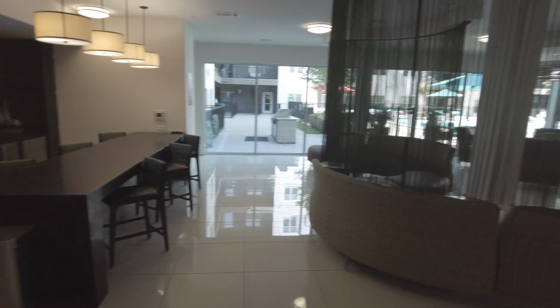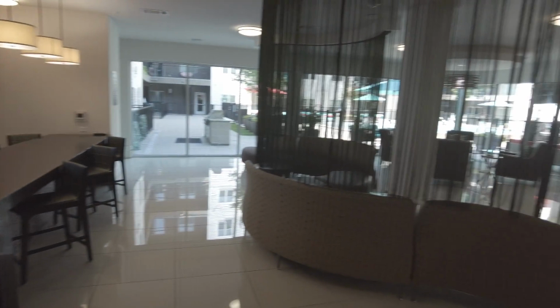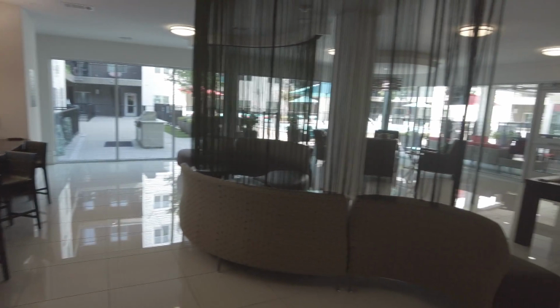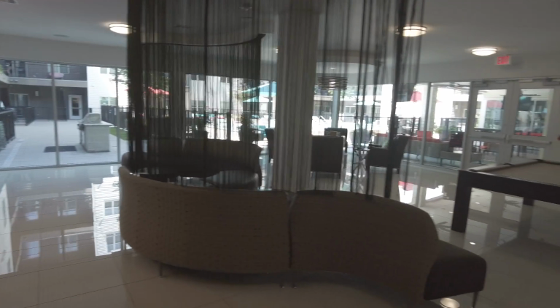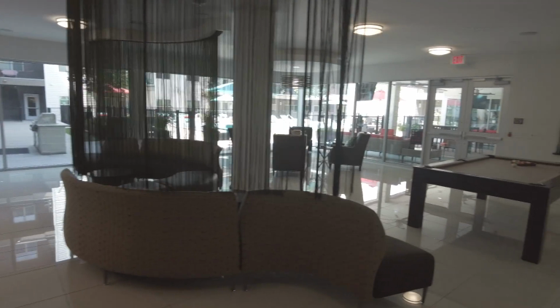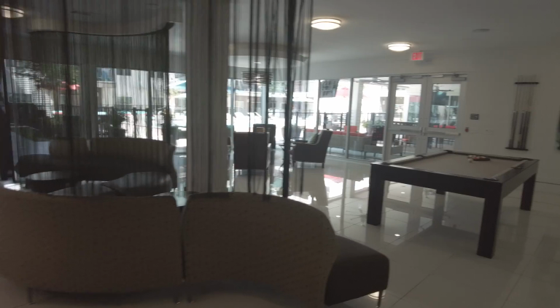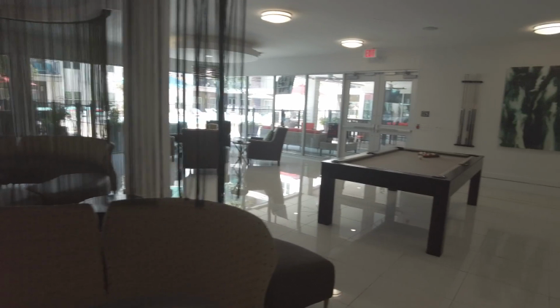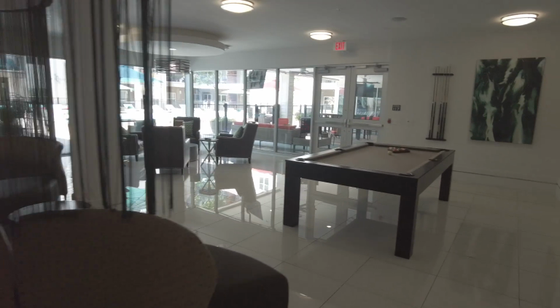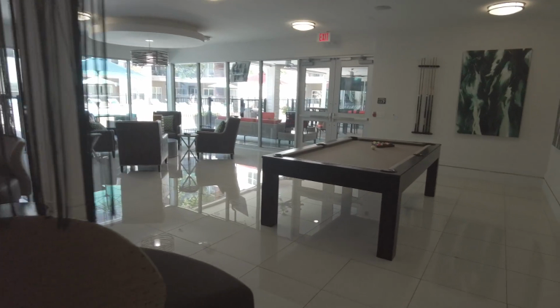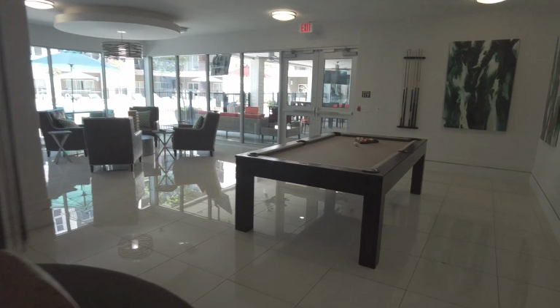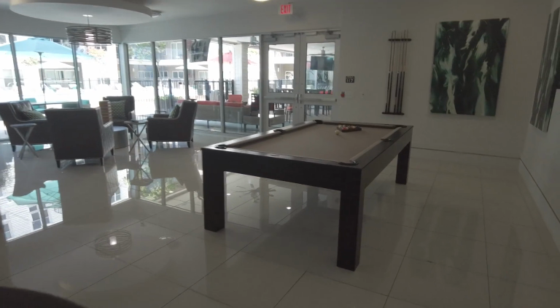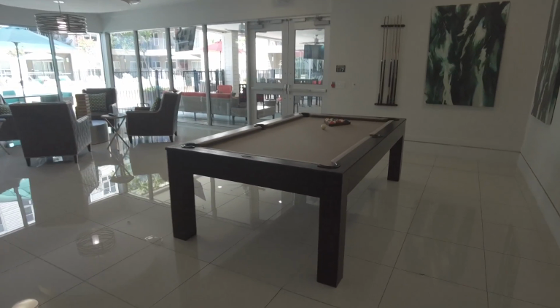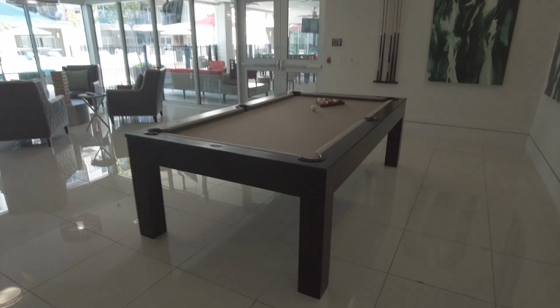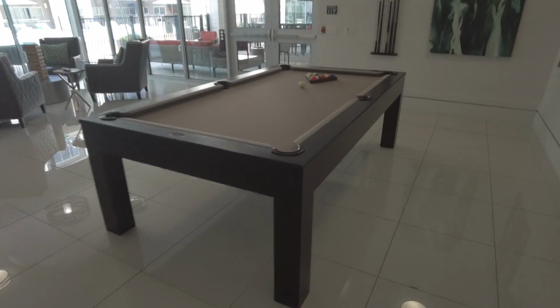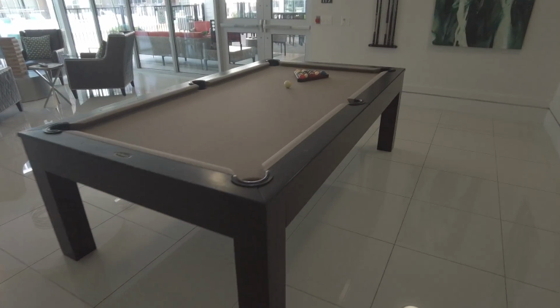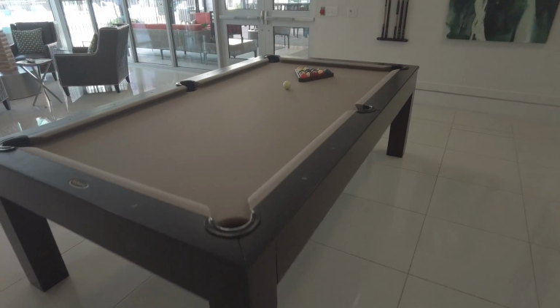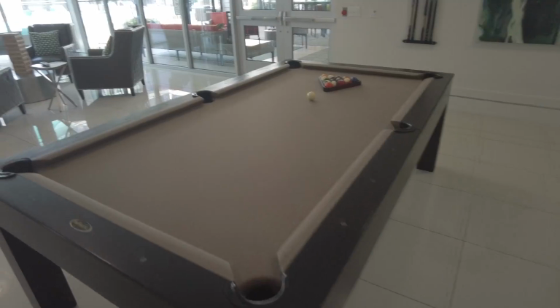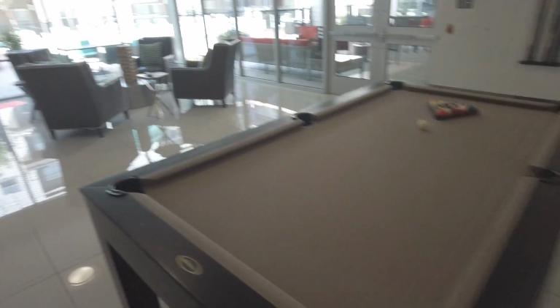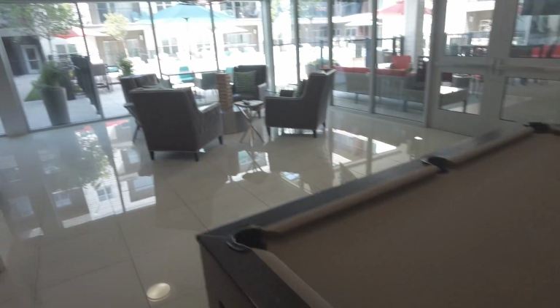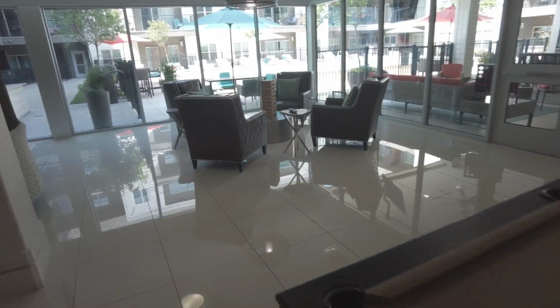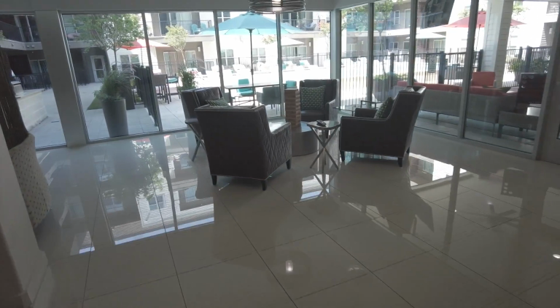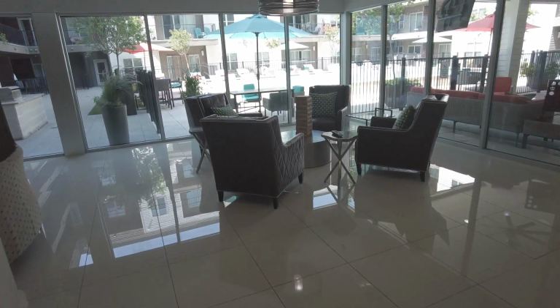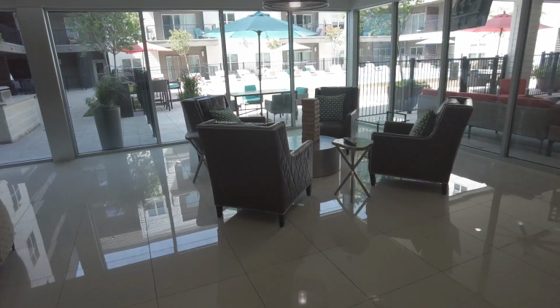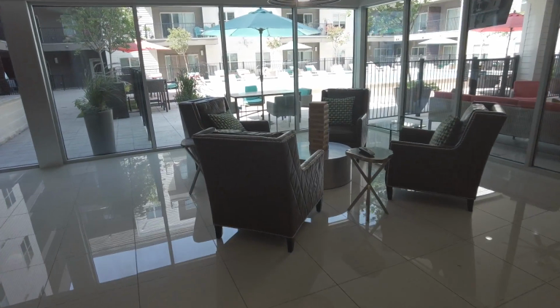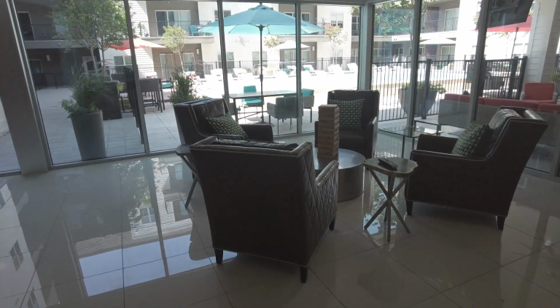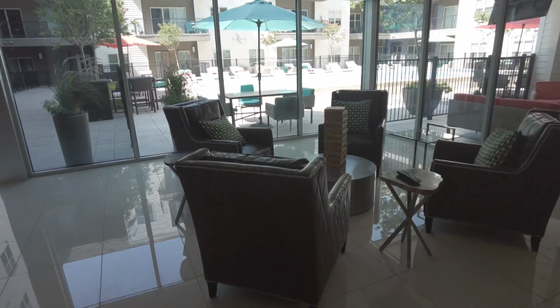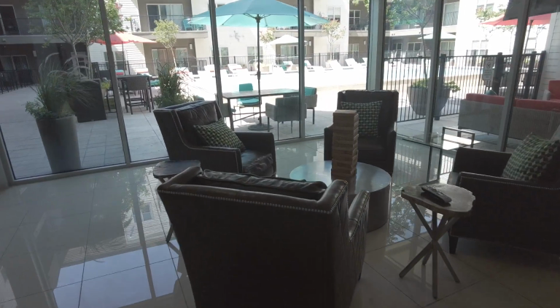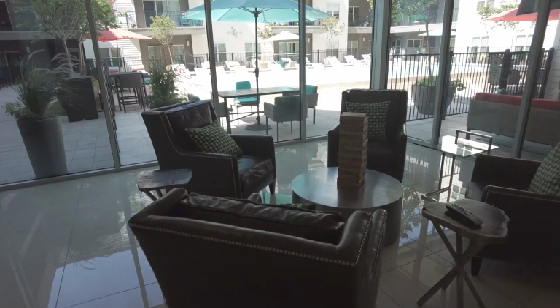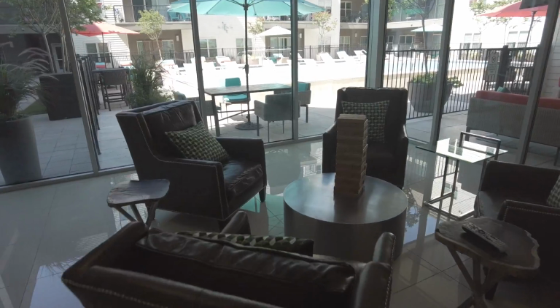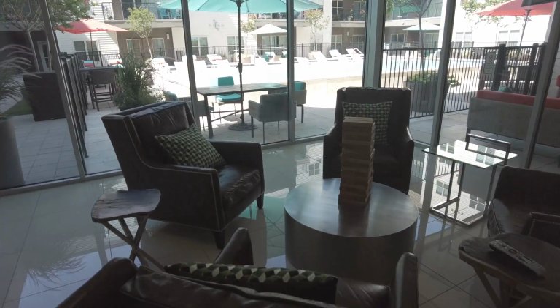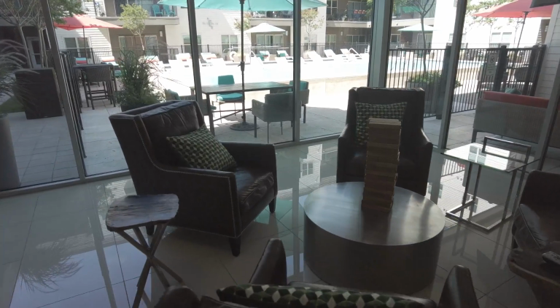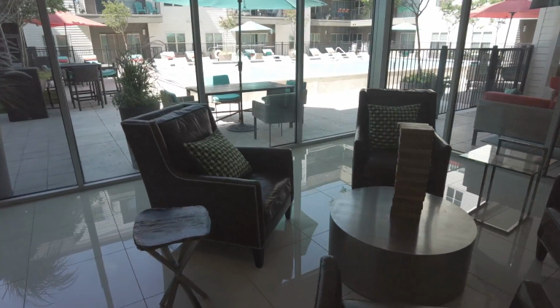This is not just a poolside lounge, but it's also a game lounge. So it's got some pool here. You've got a big, huge Jenga that's over here. Super nice. We're going to see that outside too.